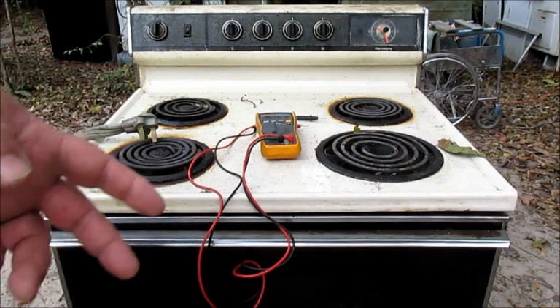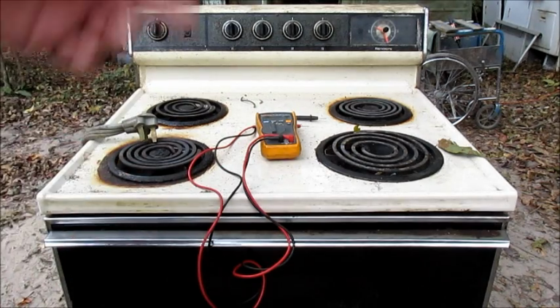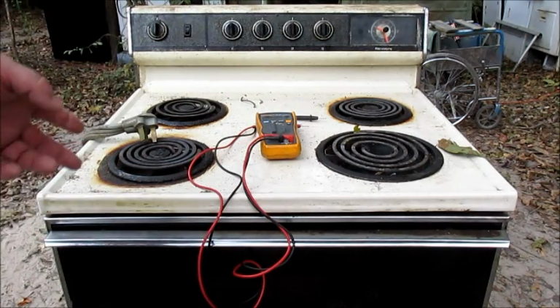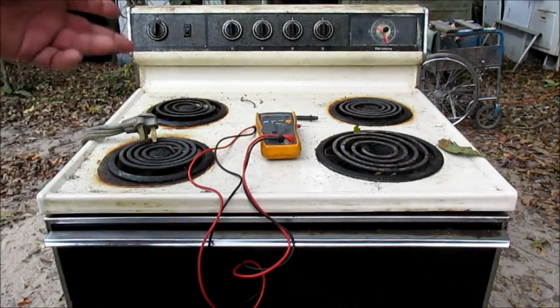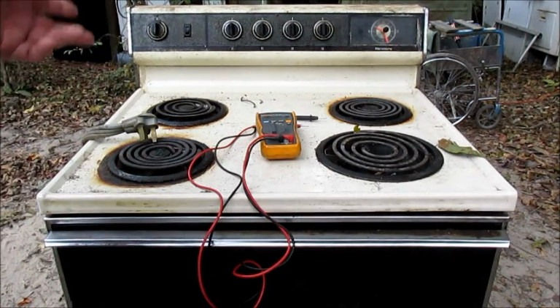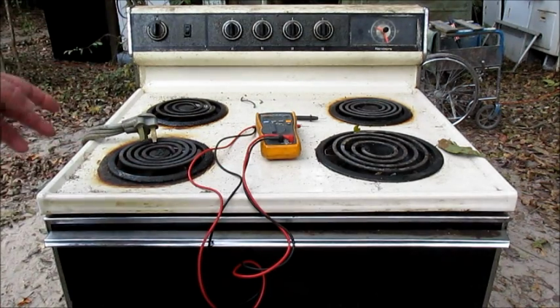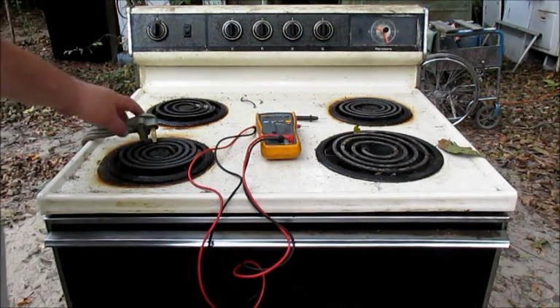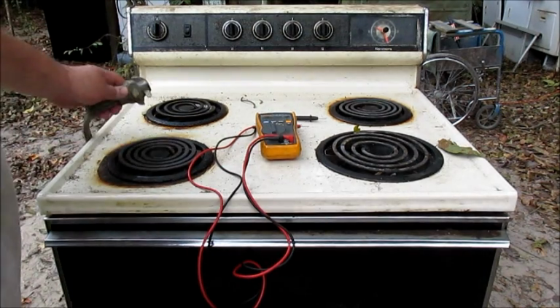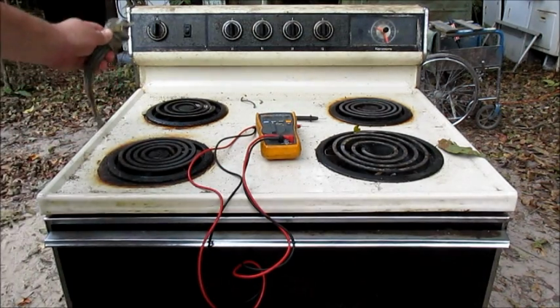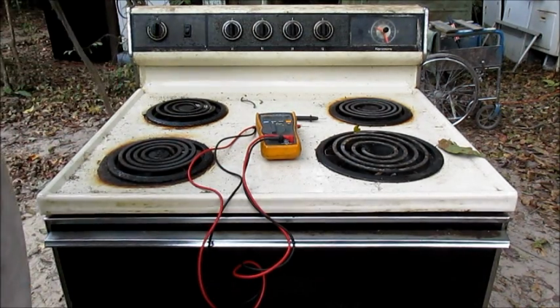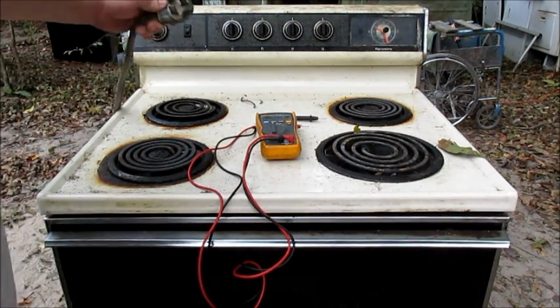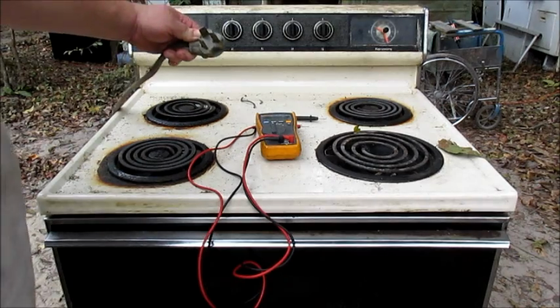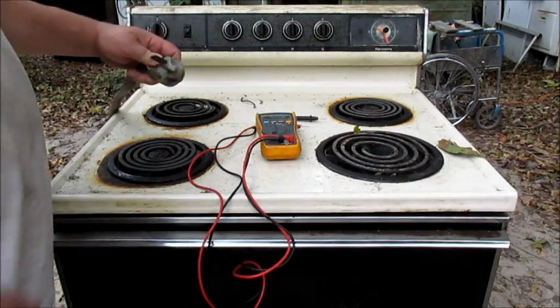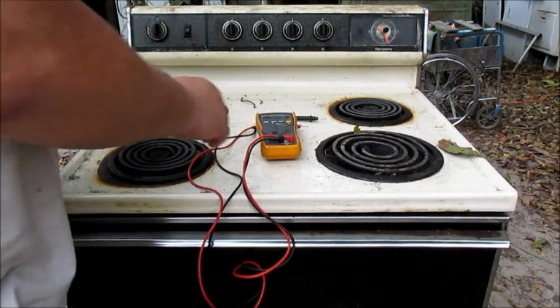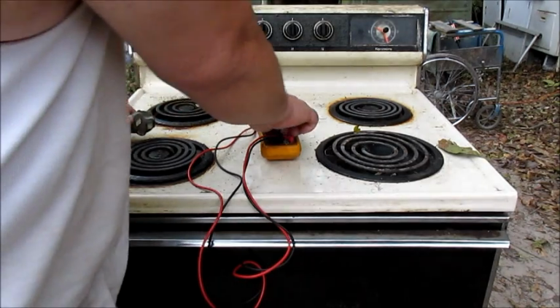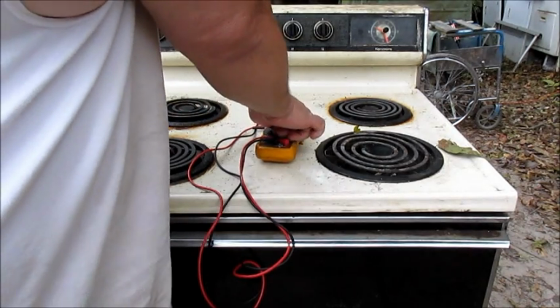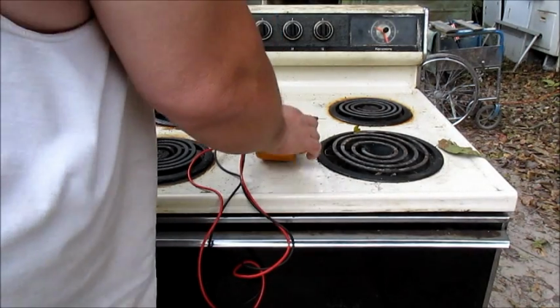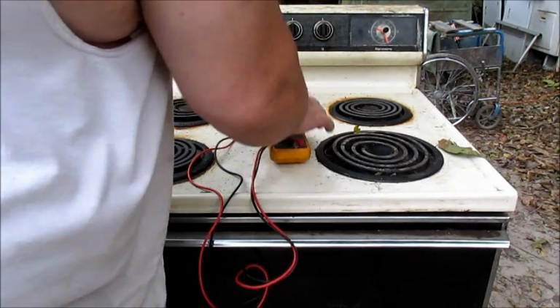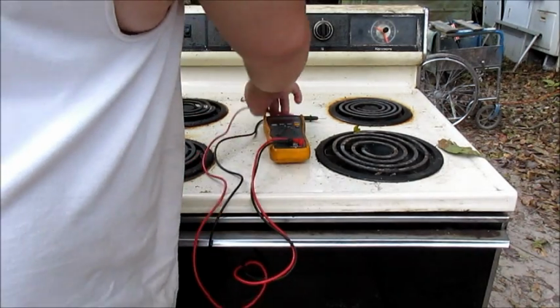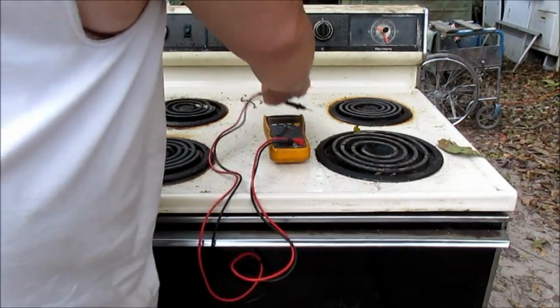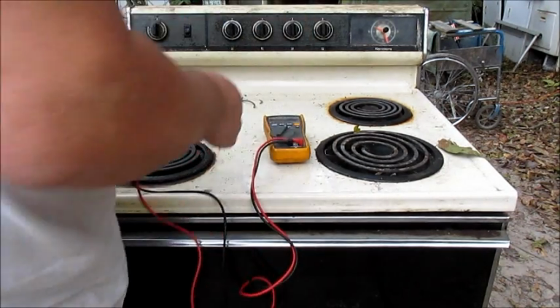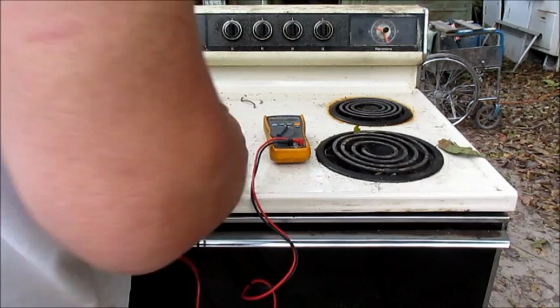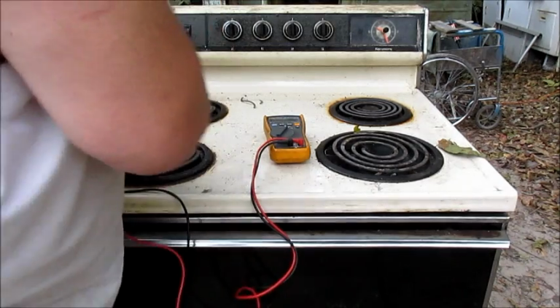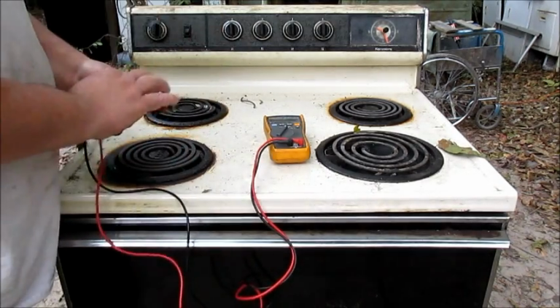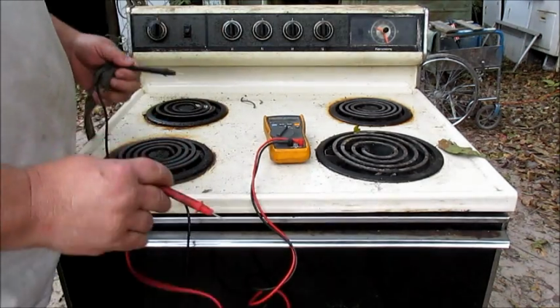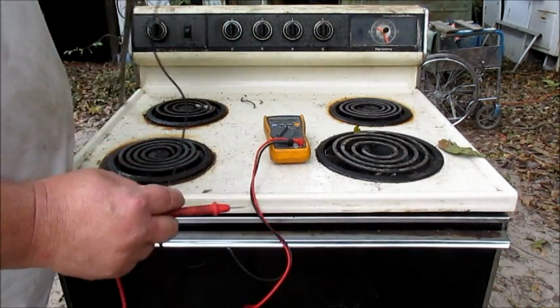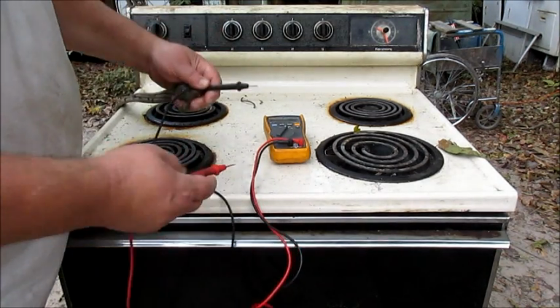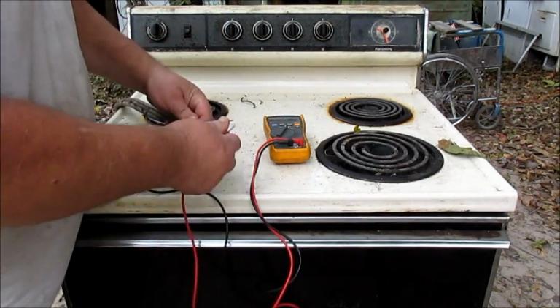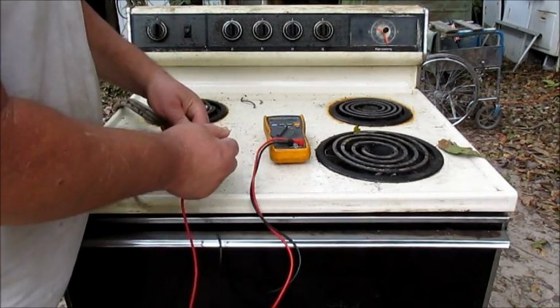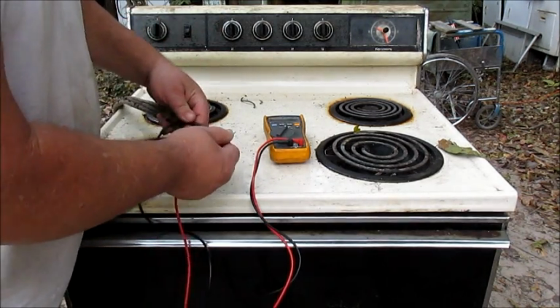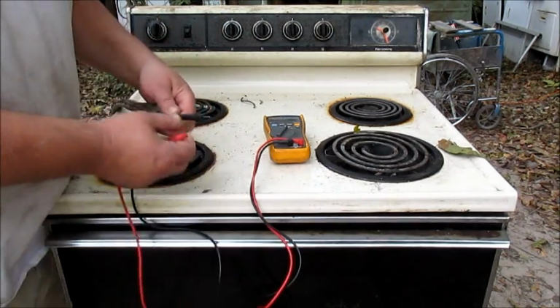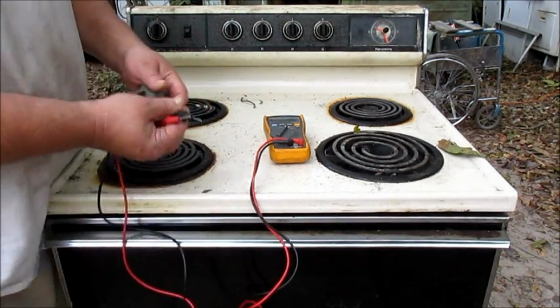This is how you do it — it's pretty simple. You unplug it to do it. Turn this meter on. Touch these two together and we got a tone.